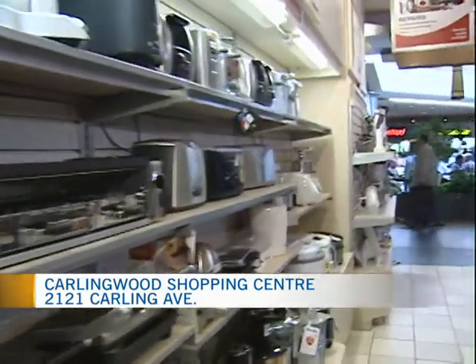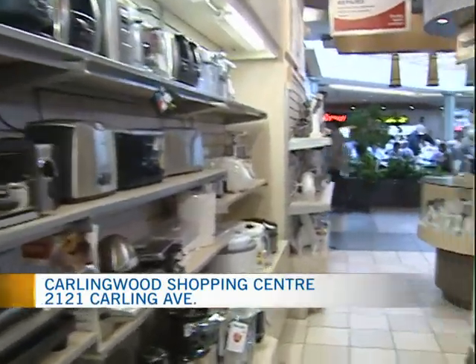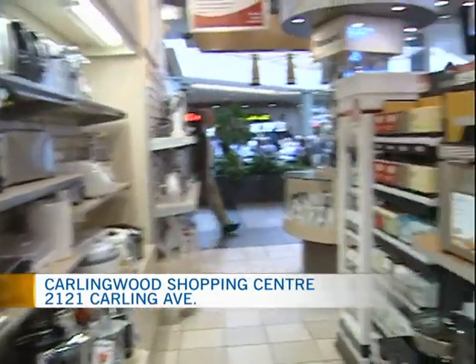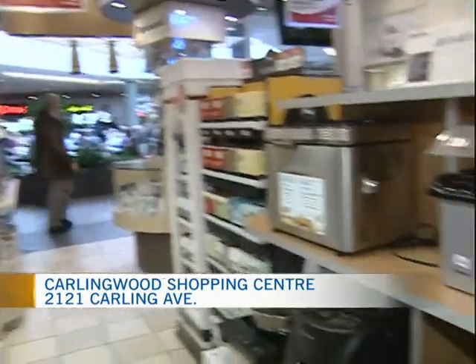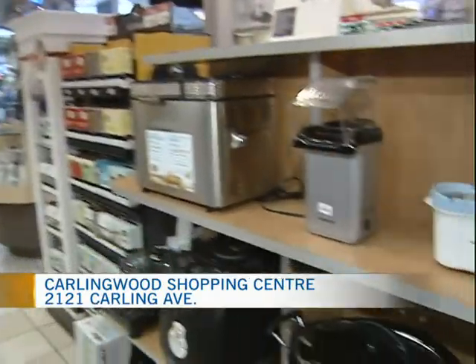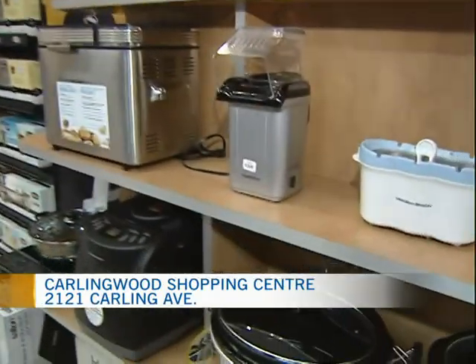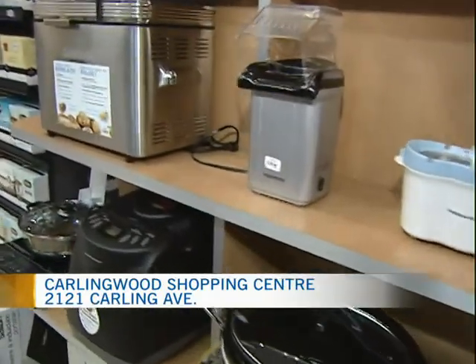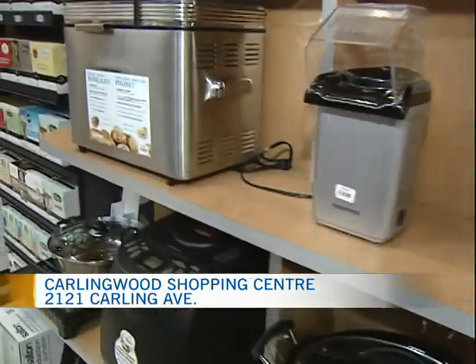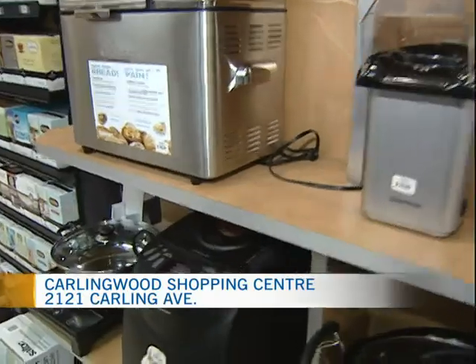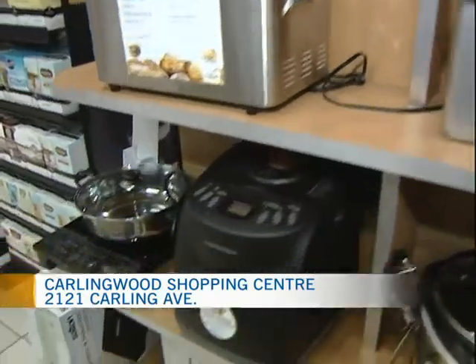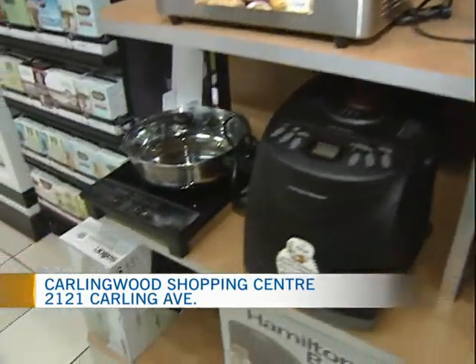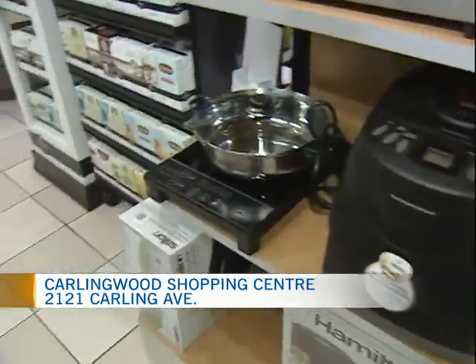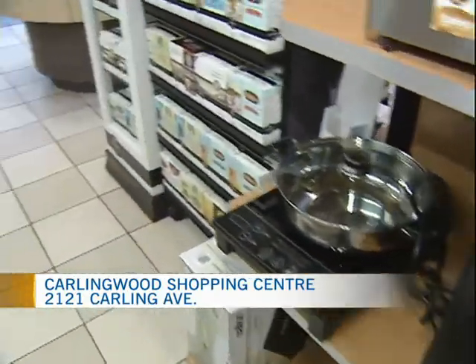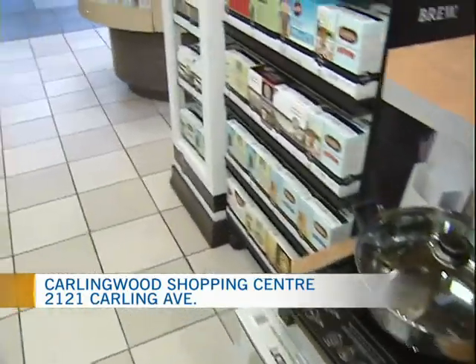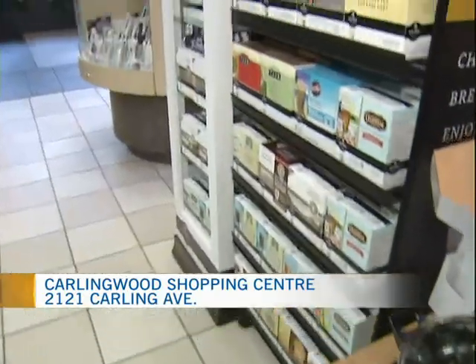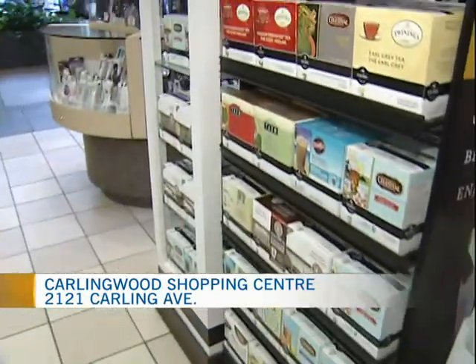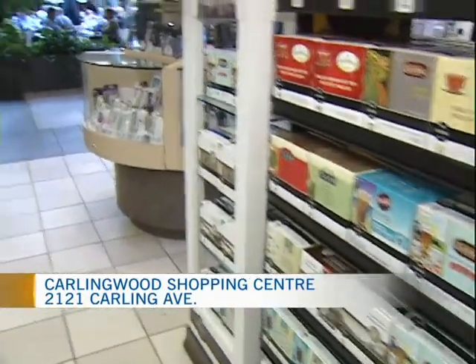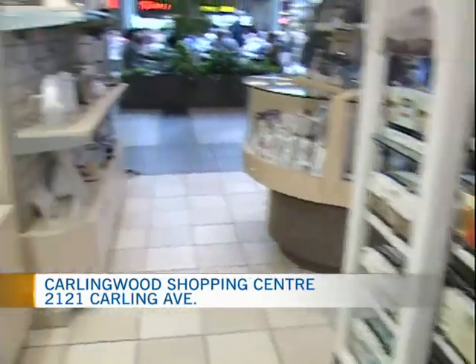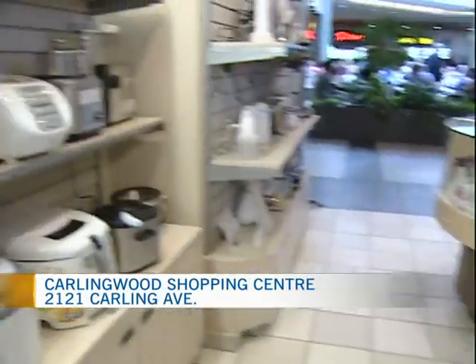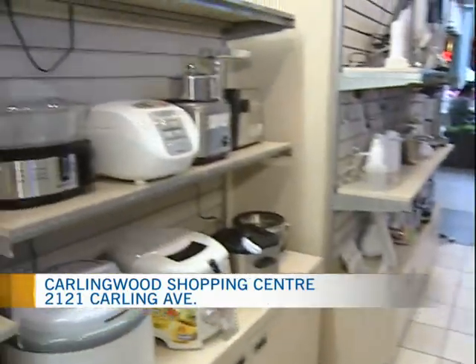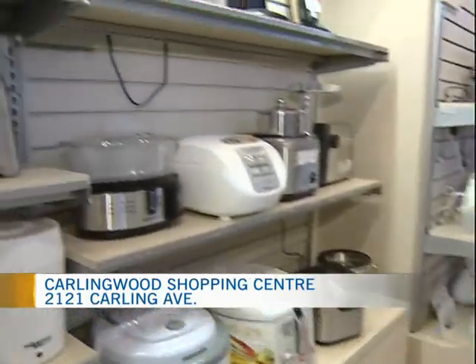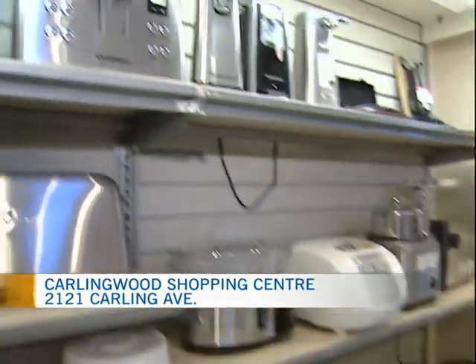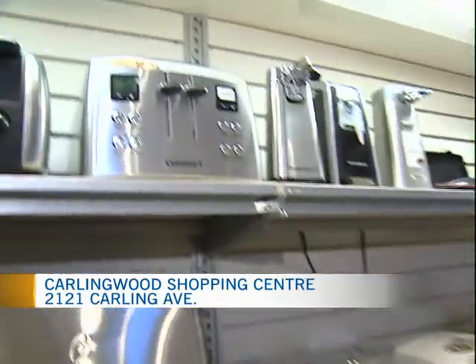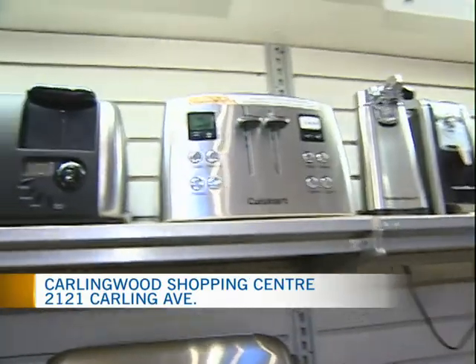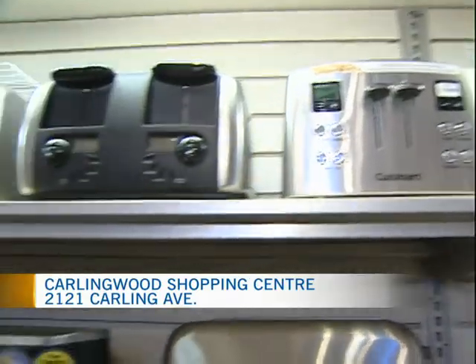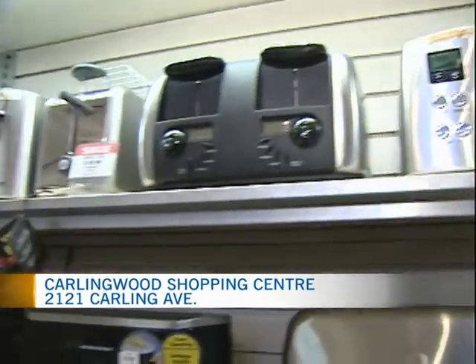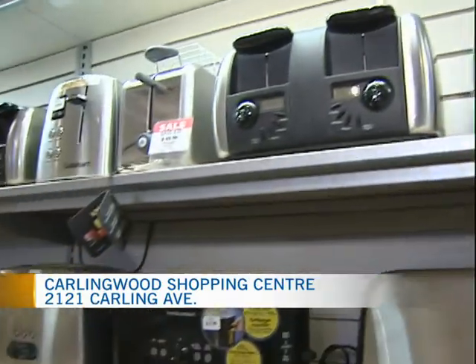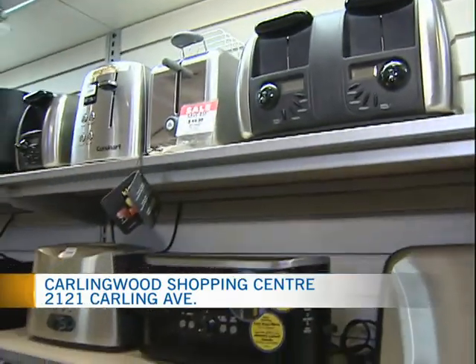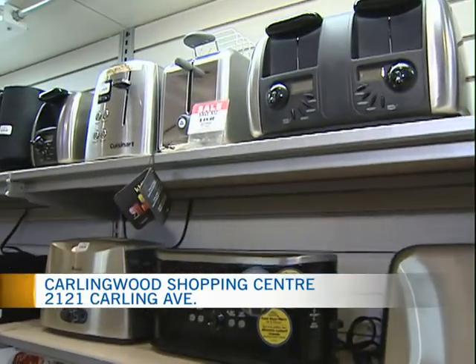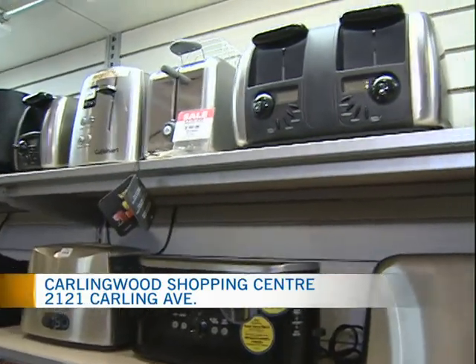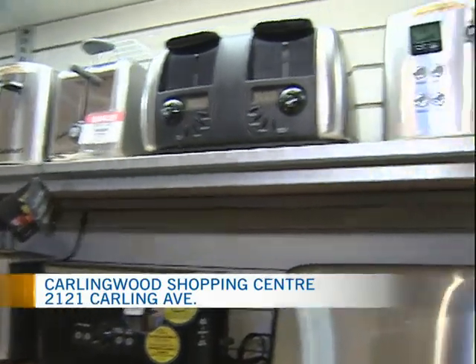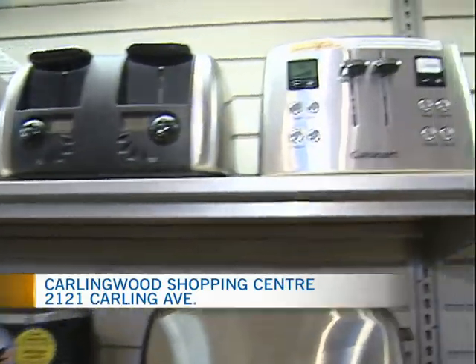Everybody could use some good toast. How do you choose the toasters that you decide to offer? Well, it depends on whether you're looking for a two slice or four slice. Also the main thing is the look and the style — that's the biggest thing with everything else.